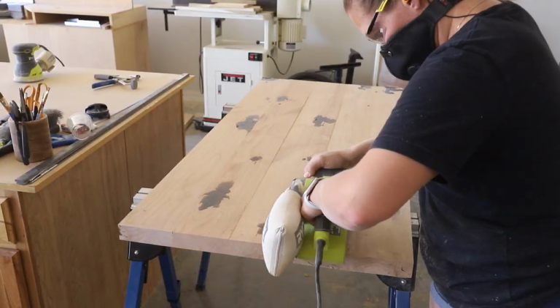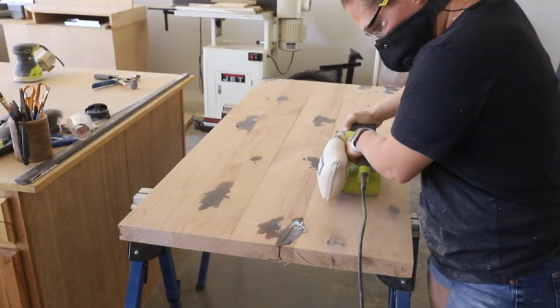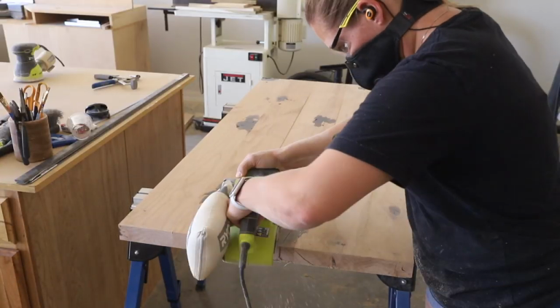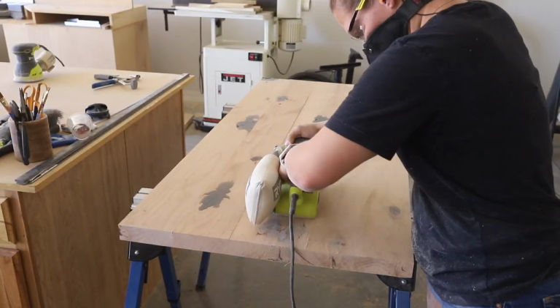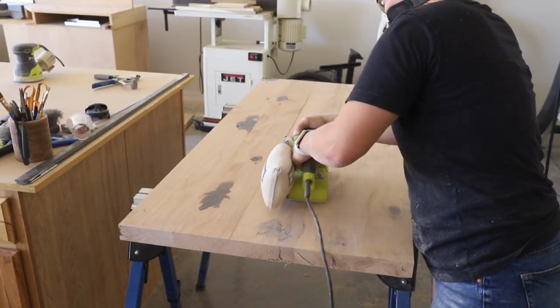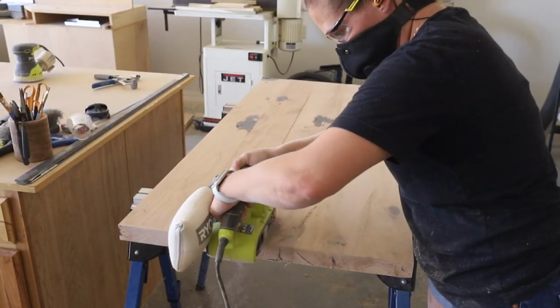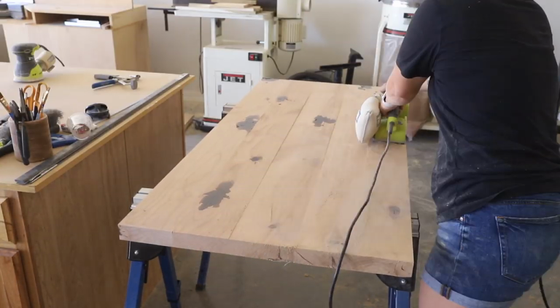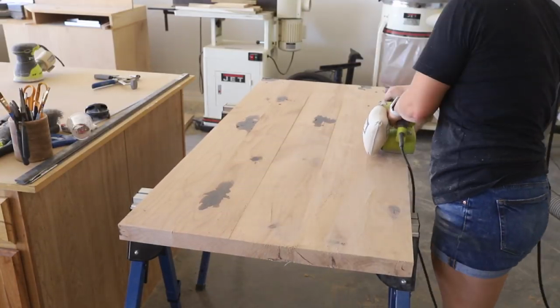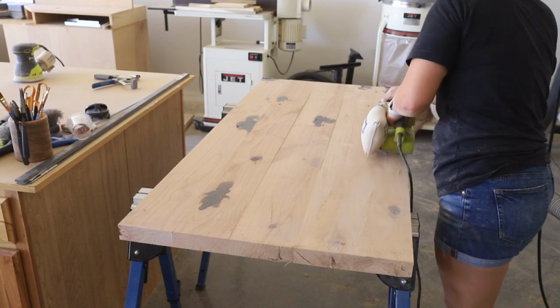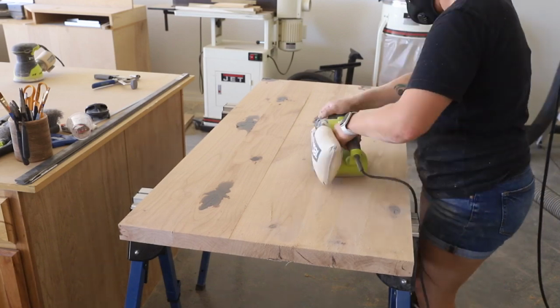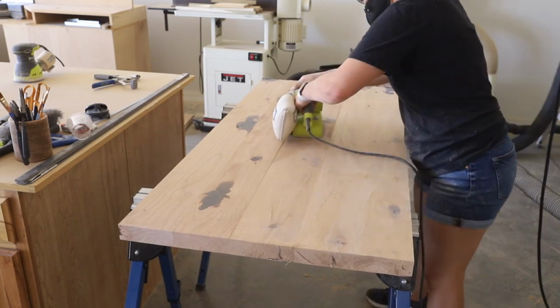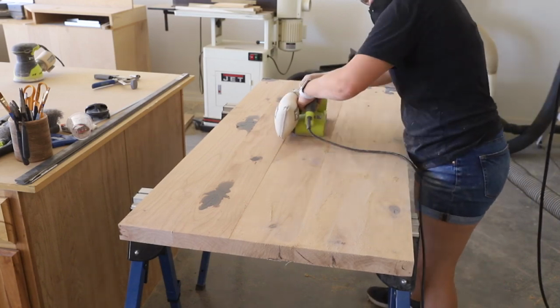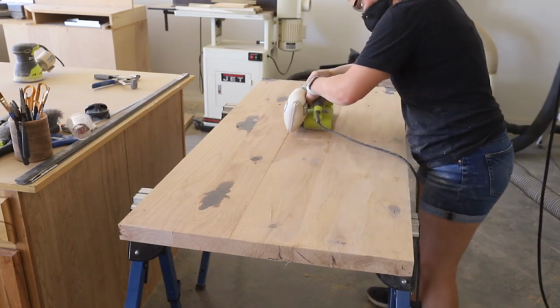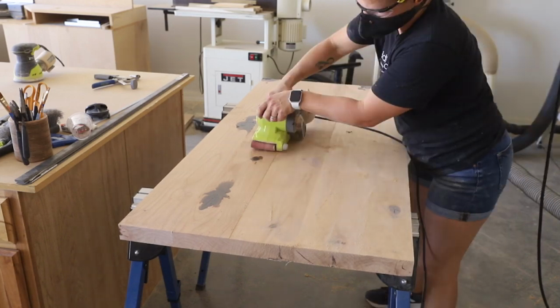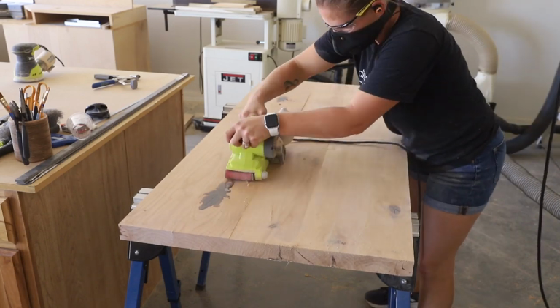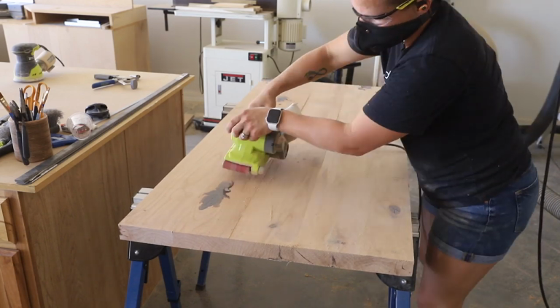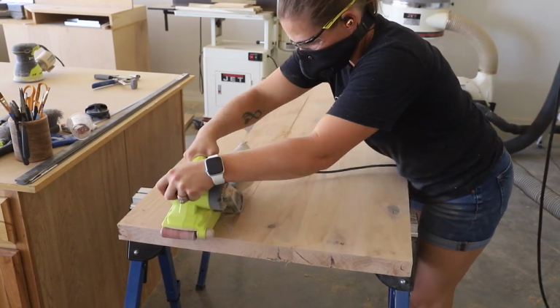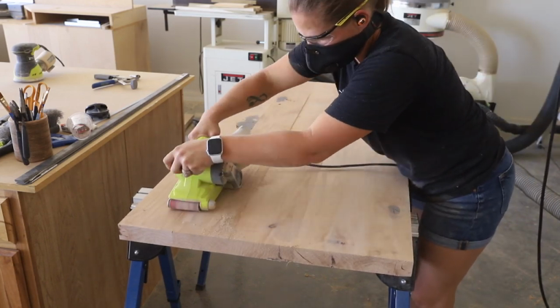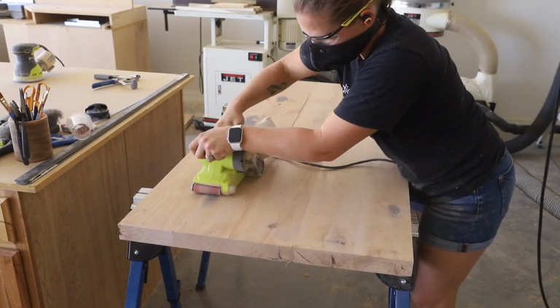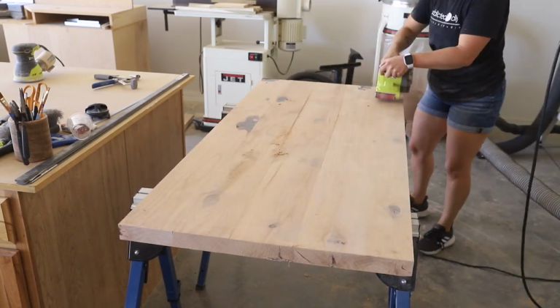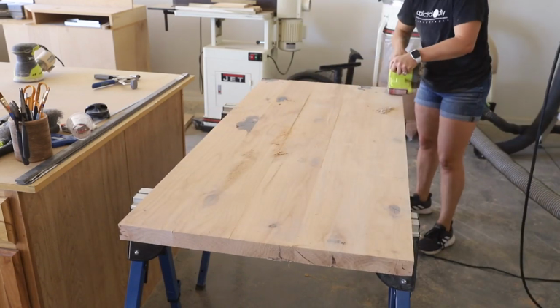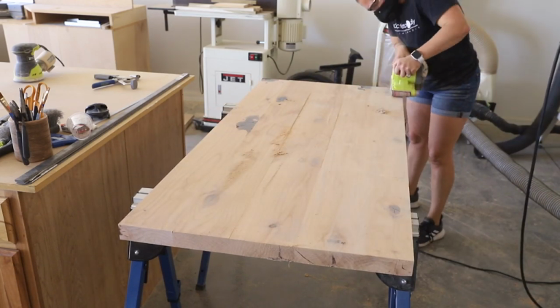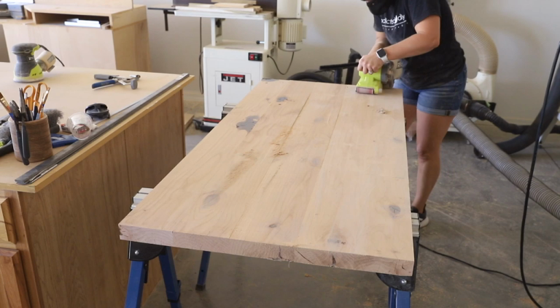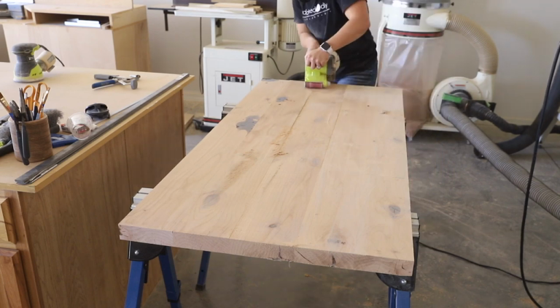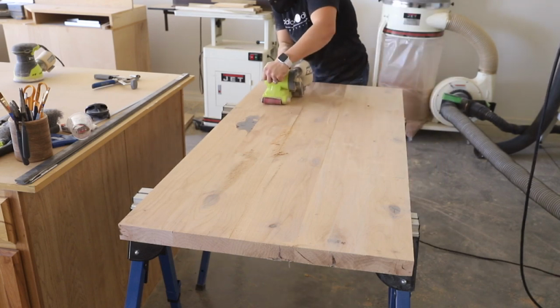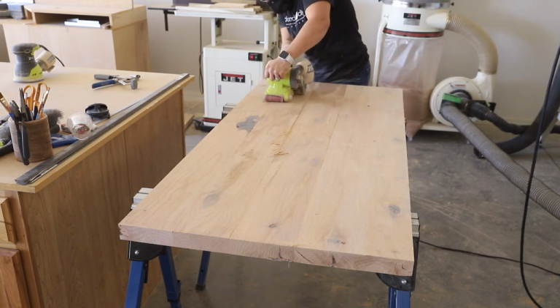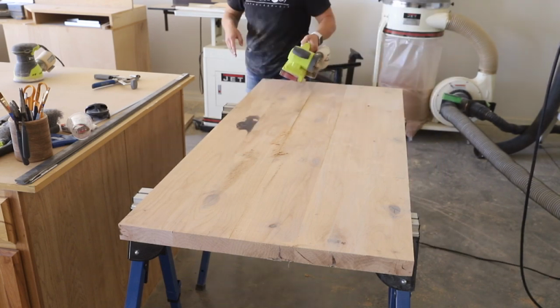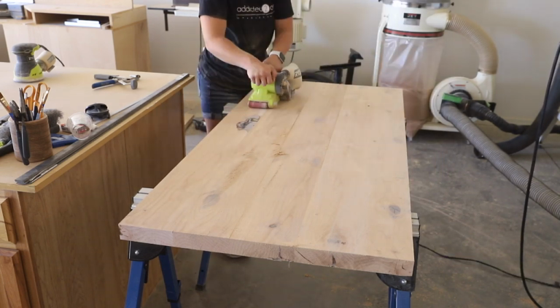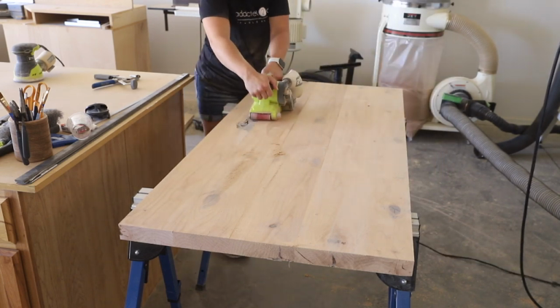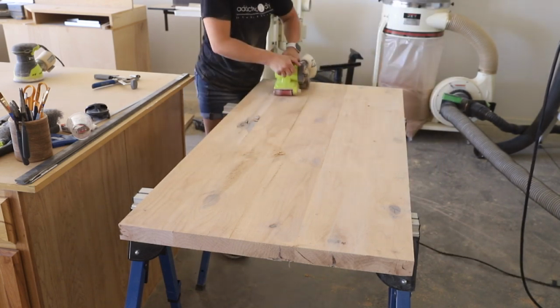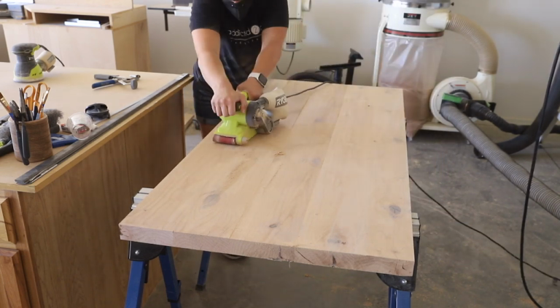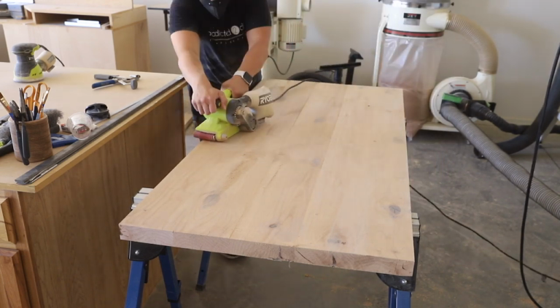Once the drawers were done, I moved back over to the desktop which was ready for a good sanding. I started with my belt sander and 80 grit sandpaper and worked my way up to 220 grit sandpaper on my orbital sander.